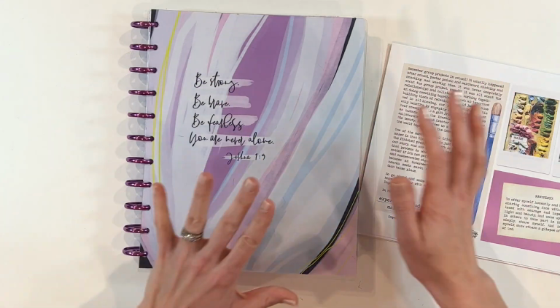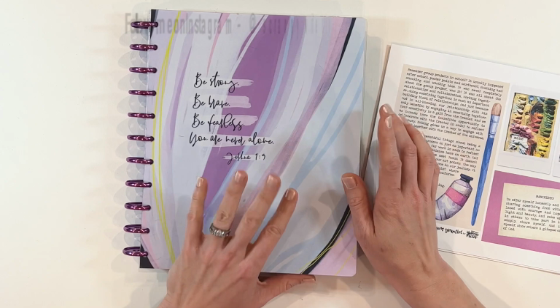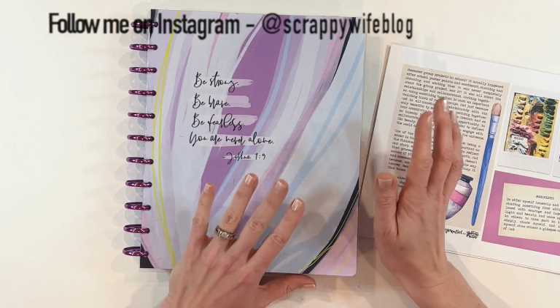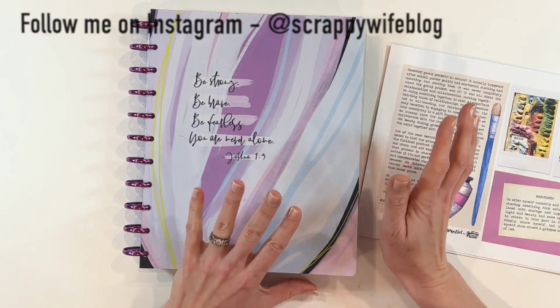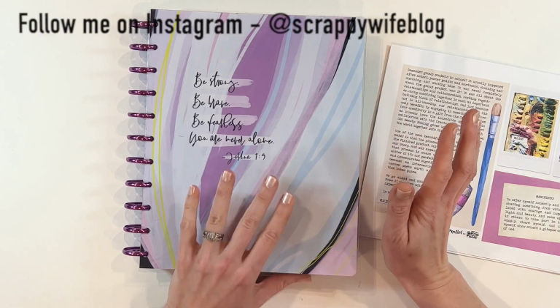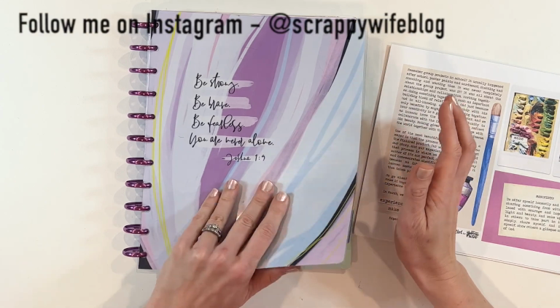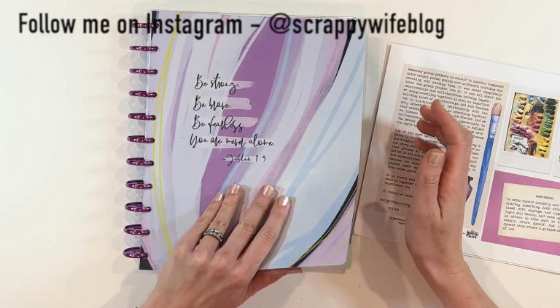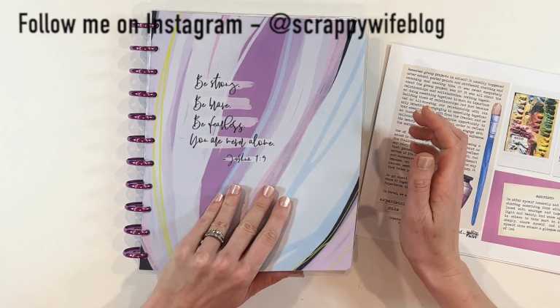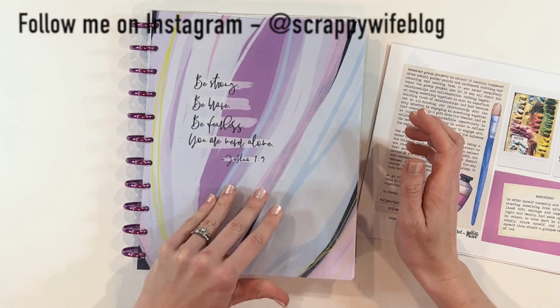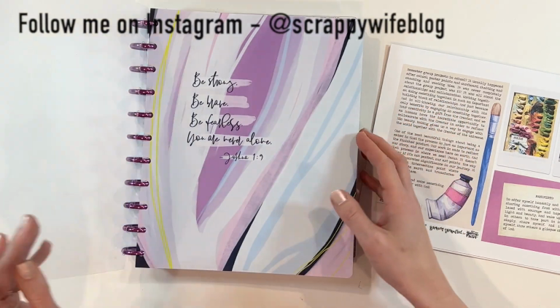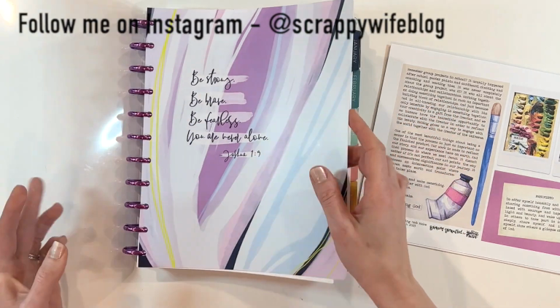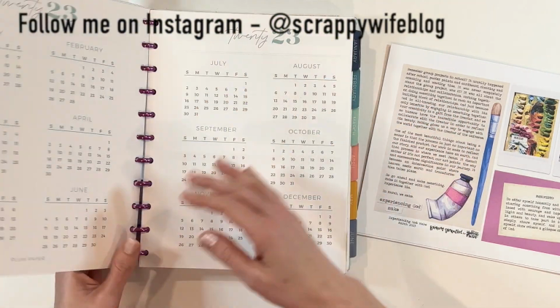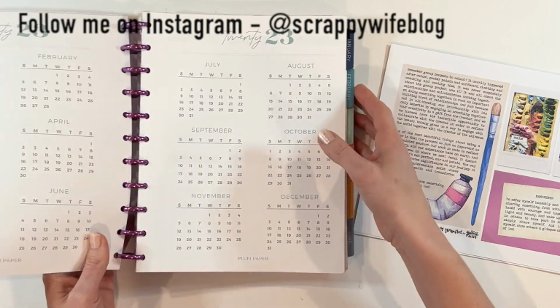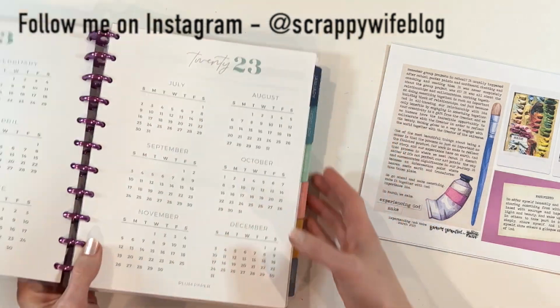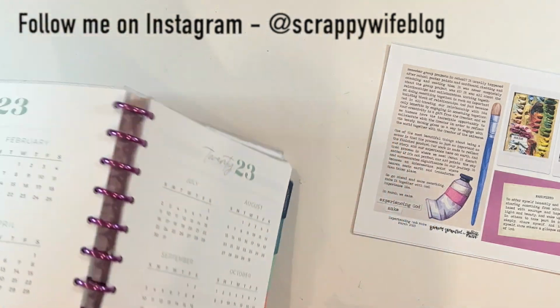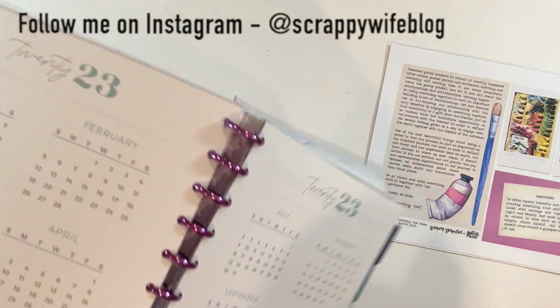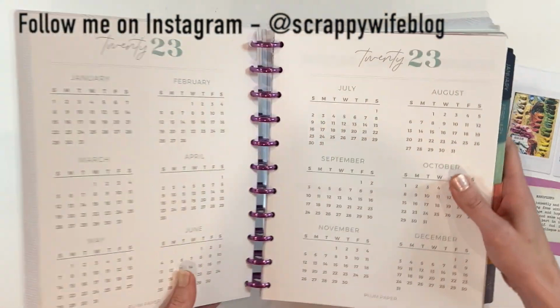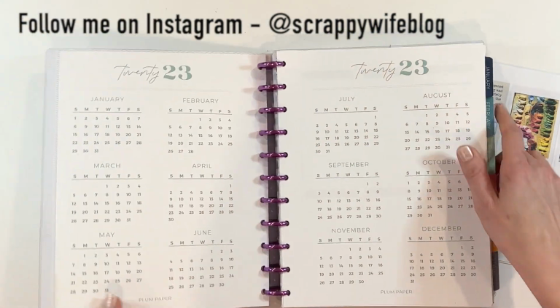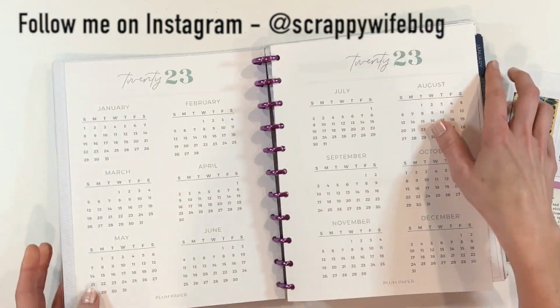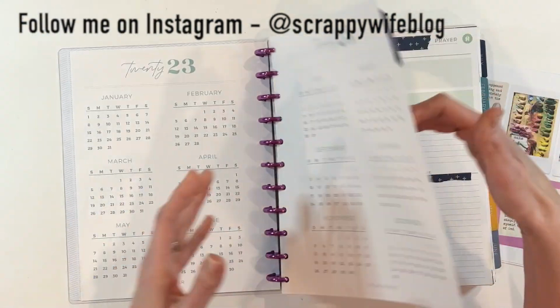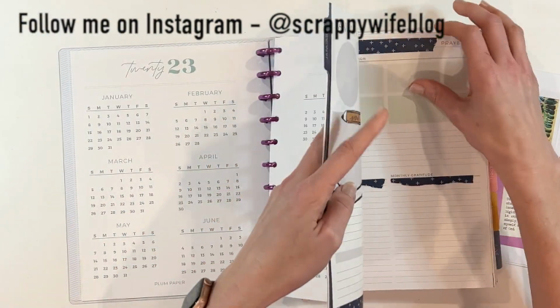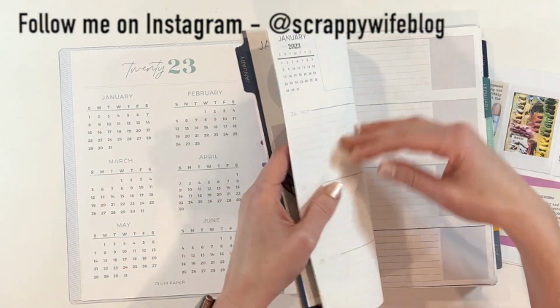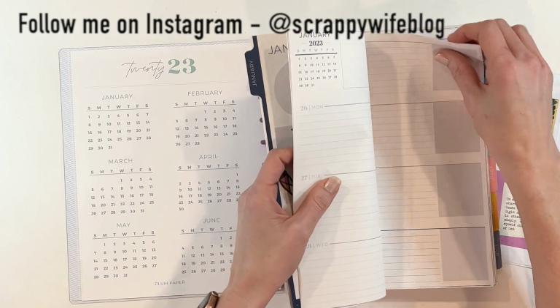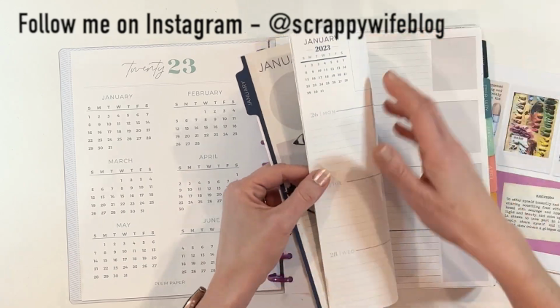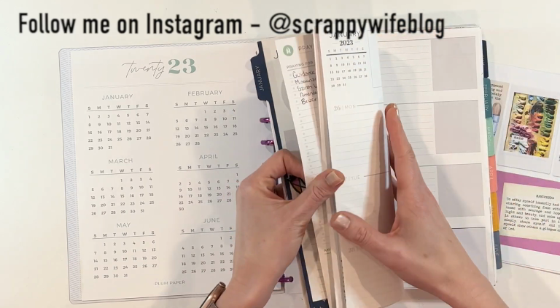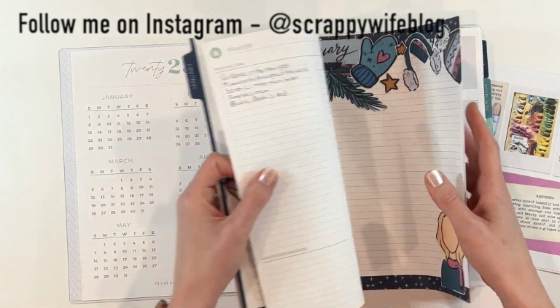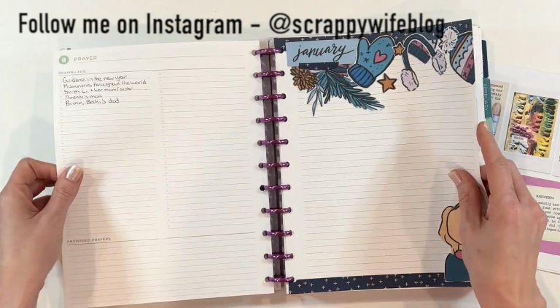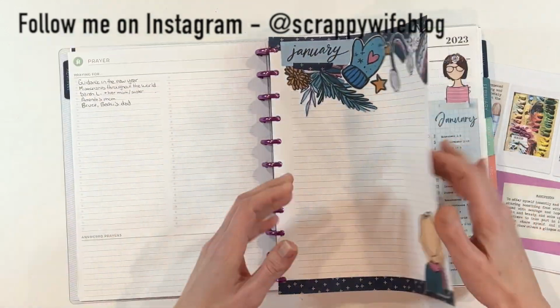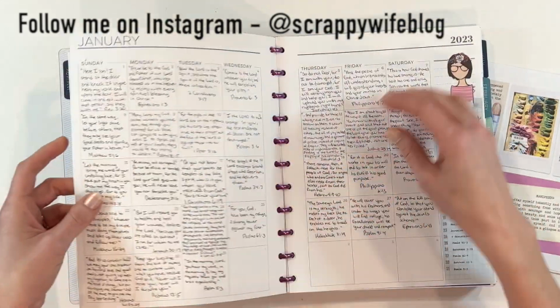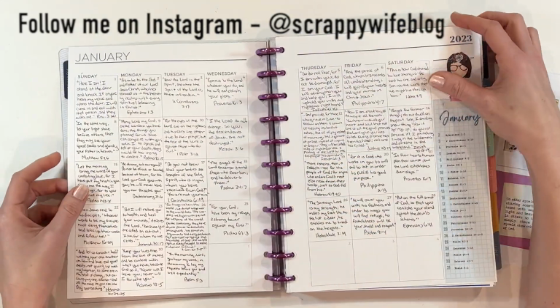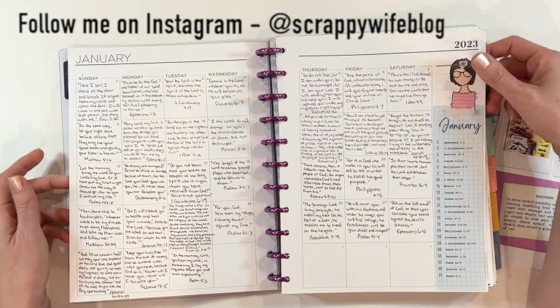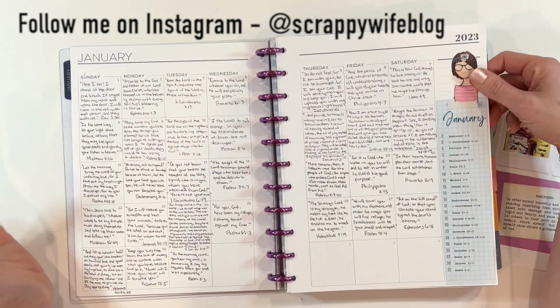I feel like it has been a hot second since I have shown you all my faith planner. I have been working in my faith planner this year on a daily basis, weekly basis, but haven't necessarily been showing it over here on my channel.